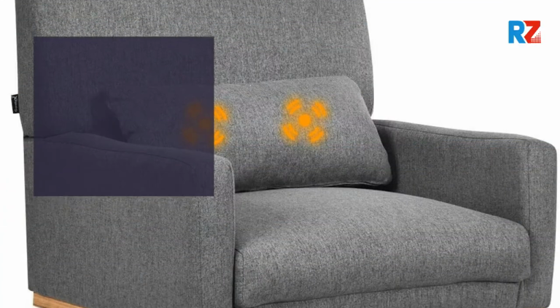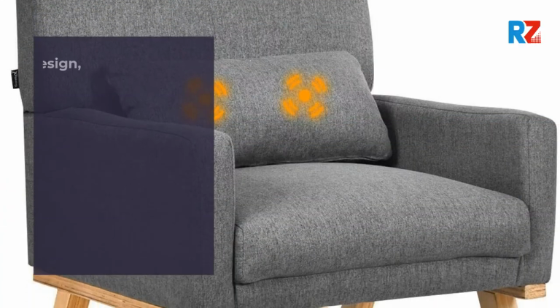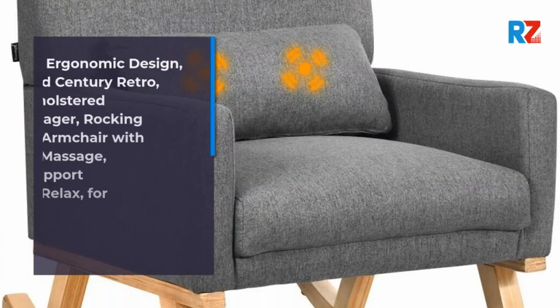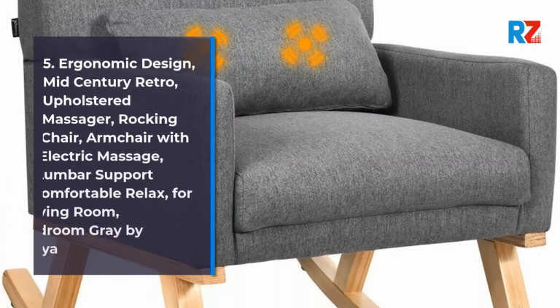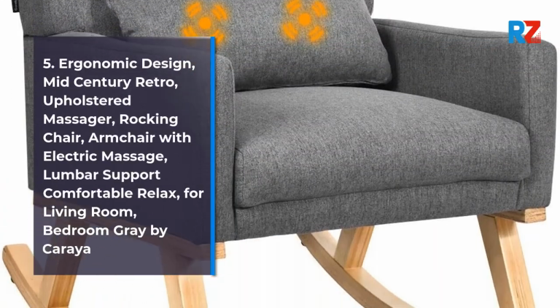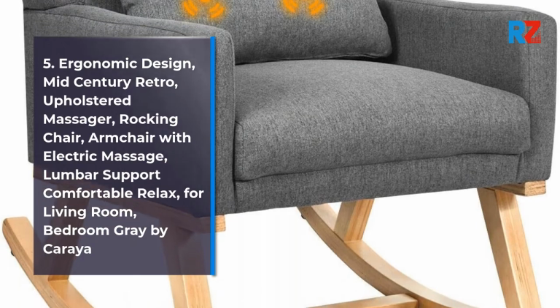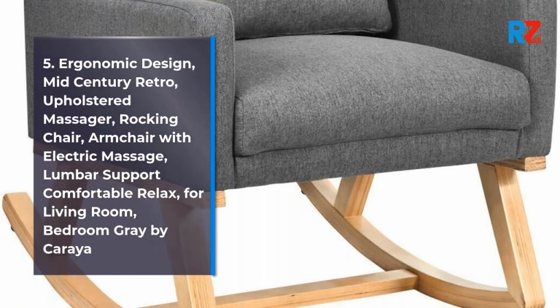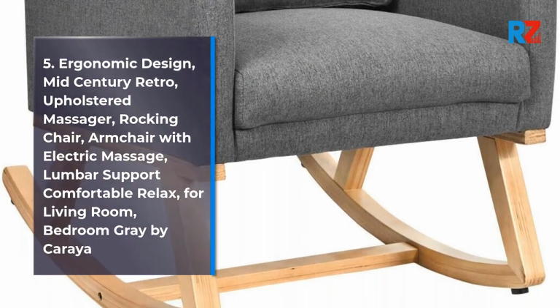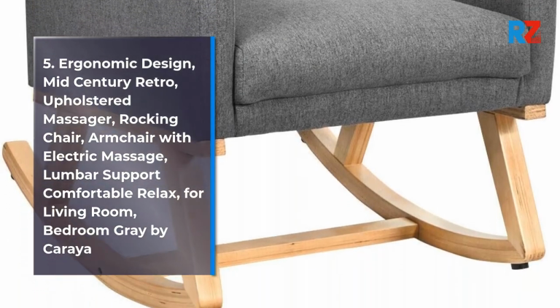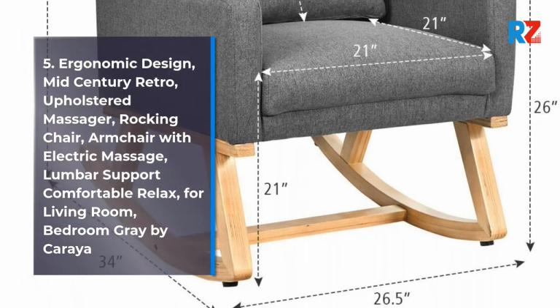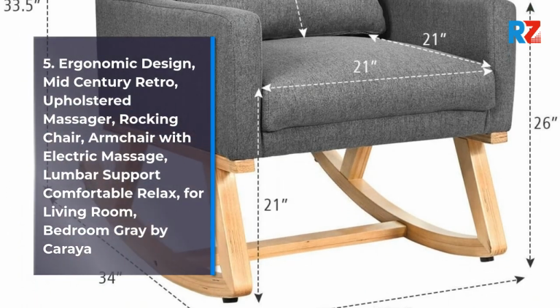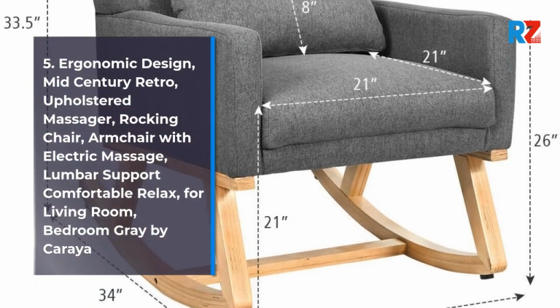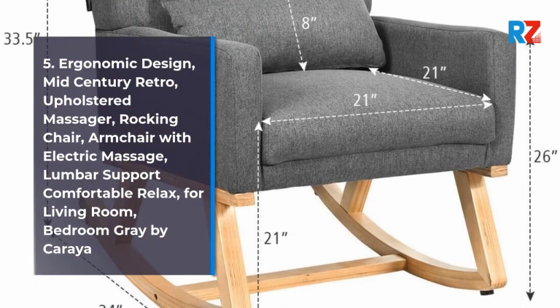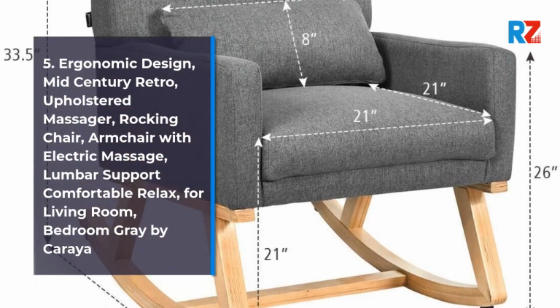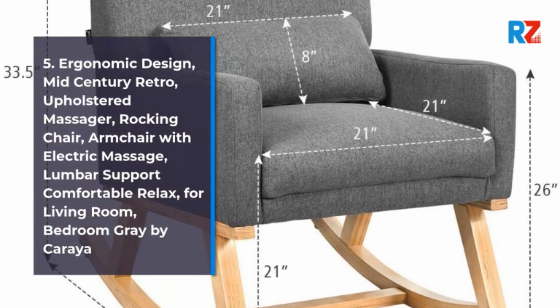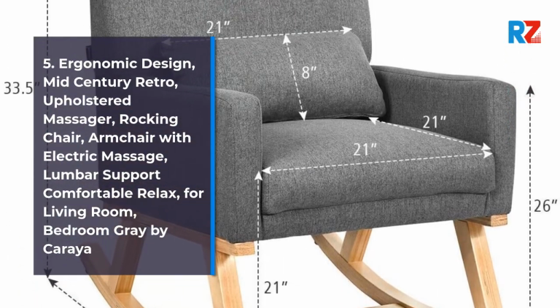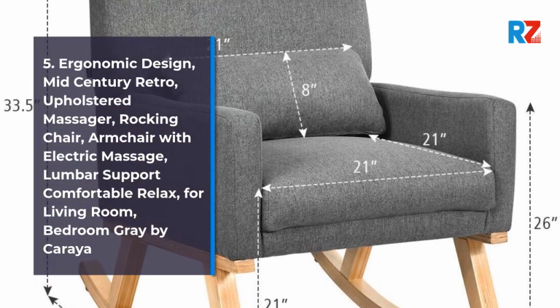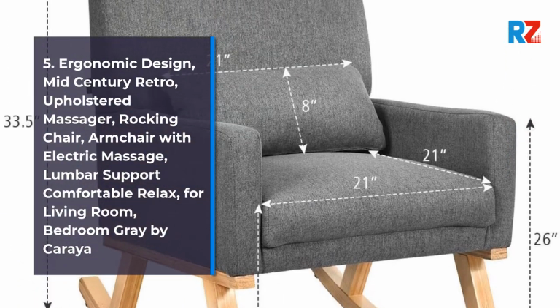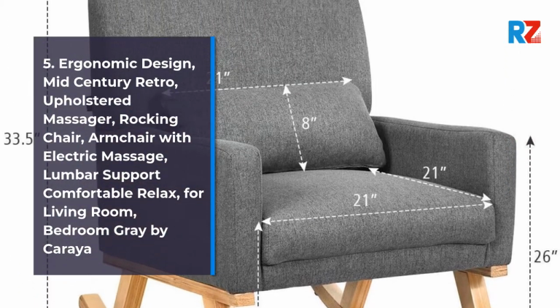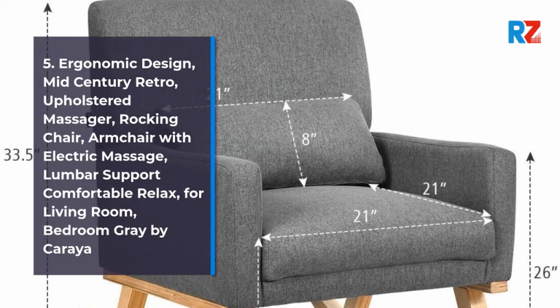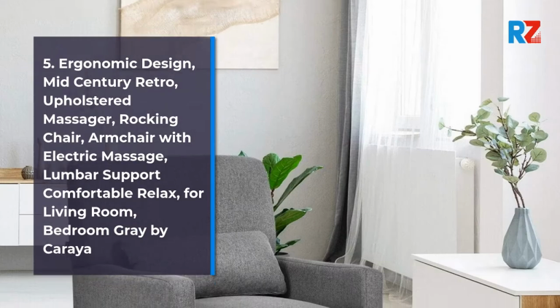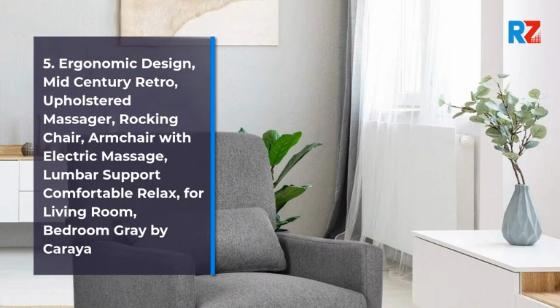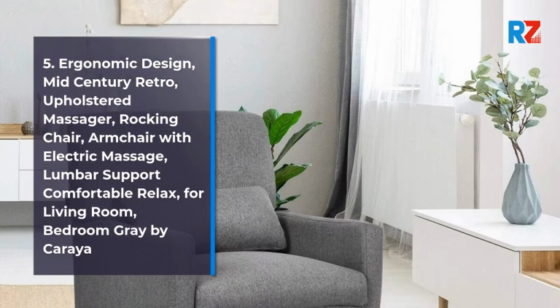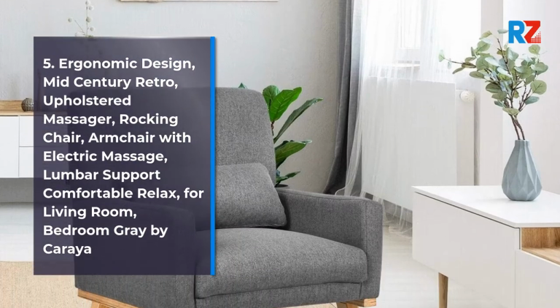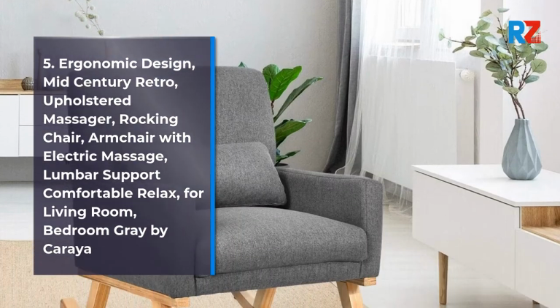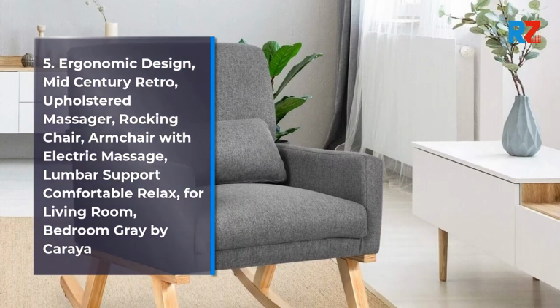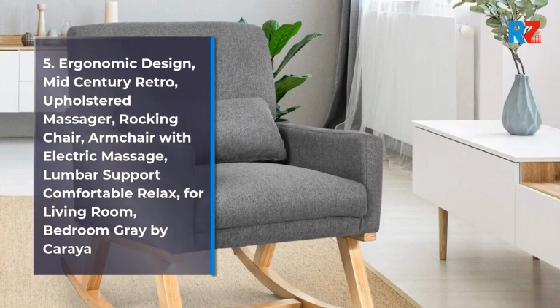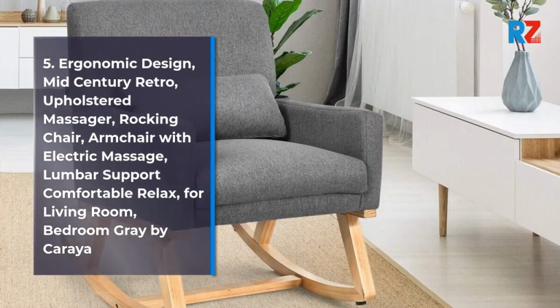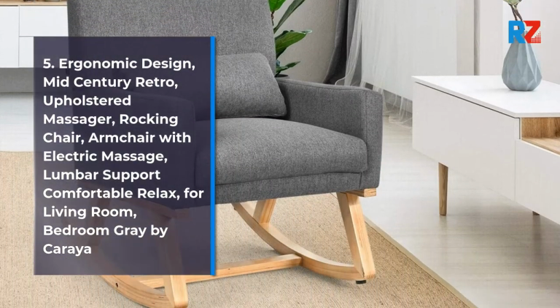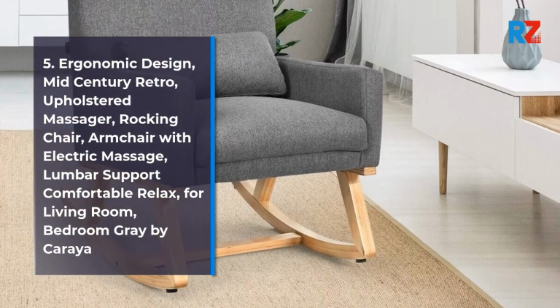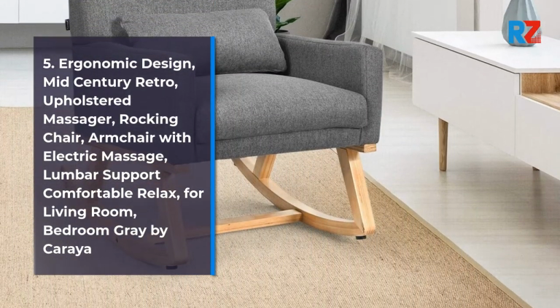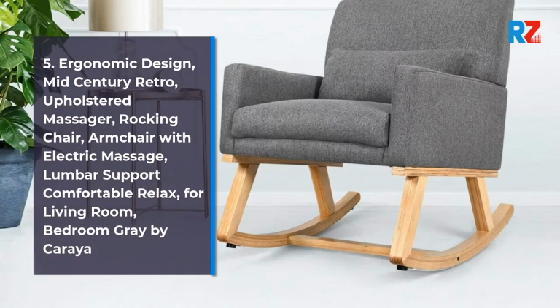5. Ergonomic Design, Mid-Century Retro Upholstered Massager Rocking Chair, Armchair with Electric Massage Lumbar Support, Comfortable Relax for Living Room, Bedroom, Gray by Korea.